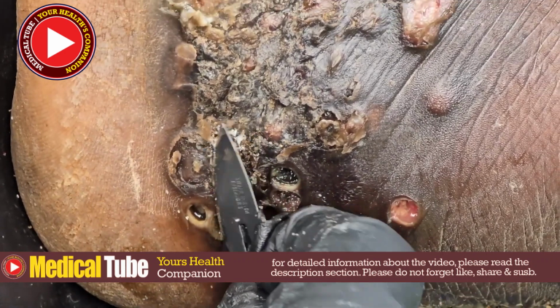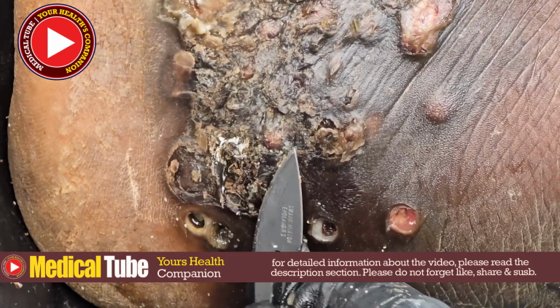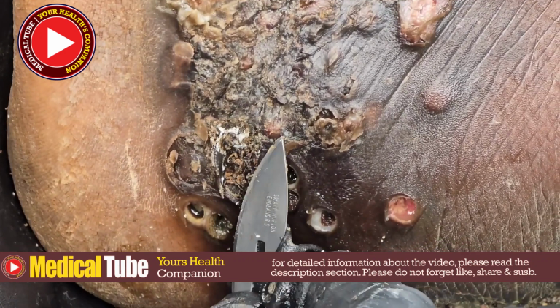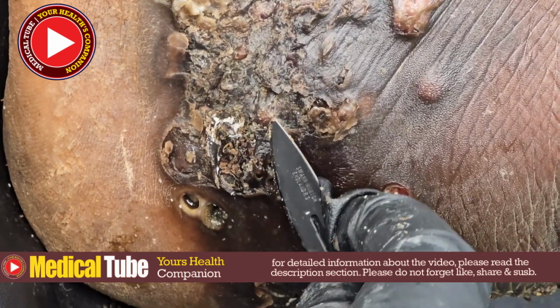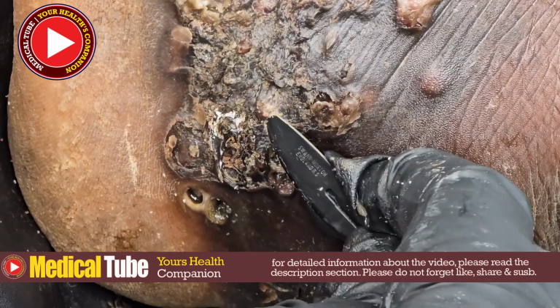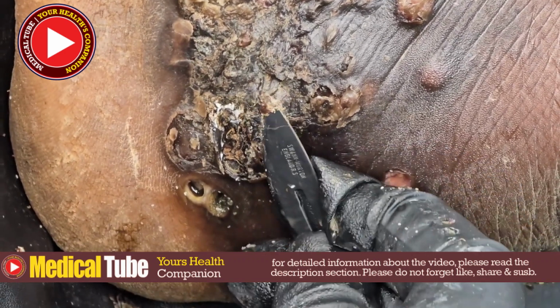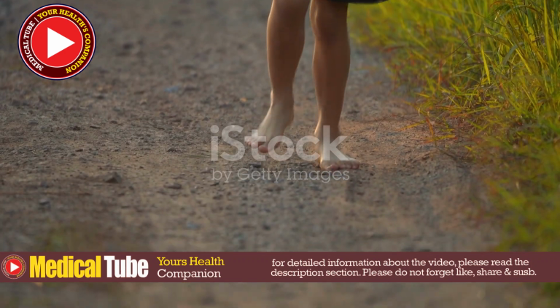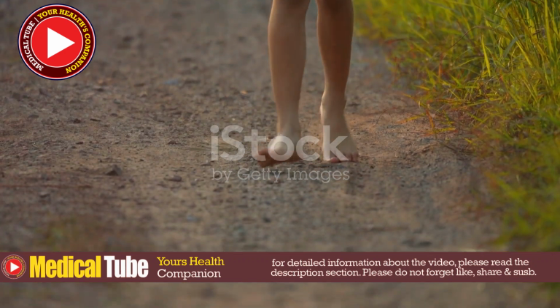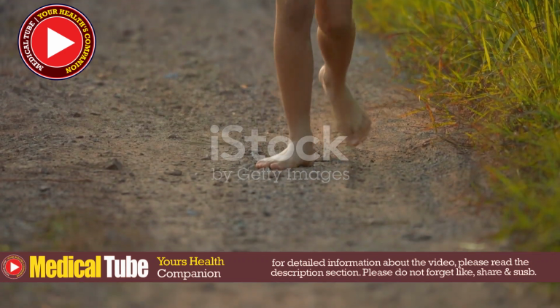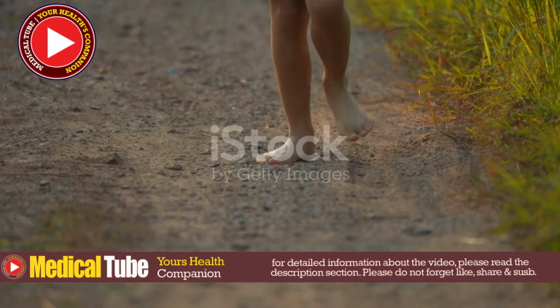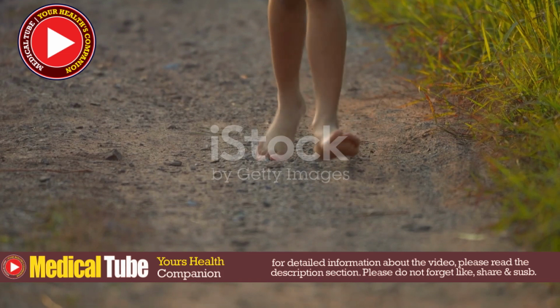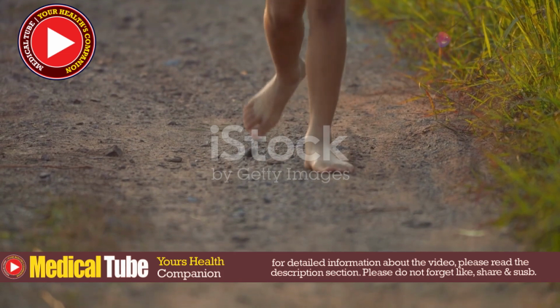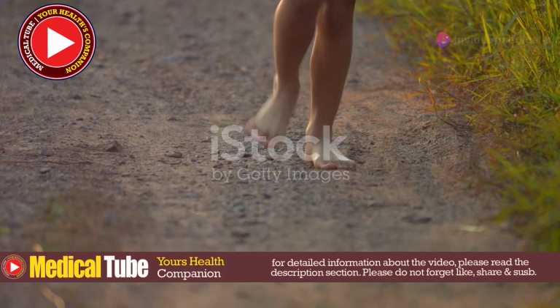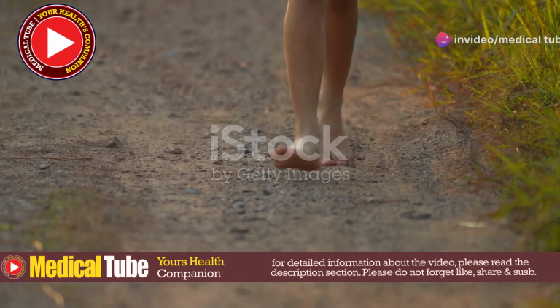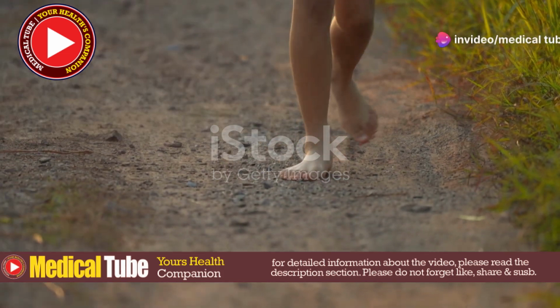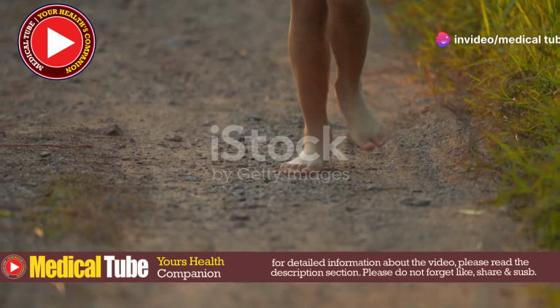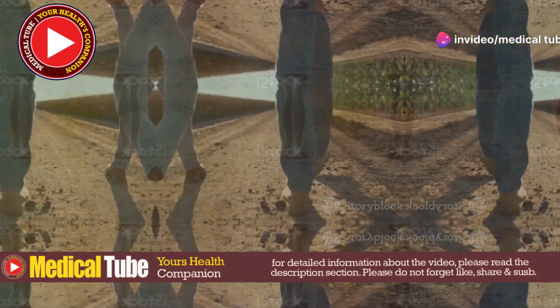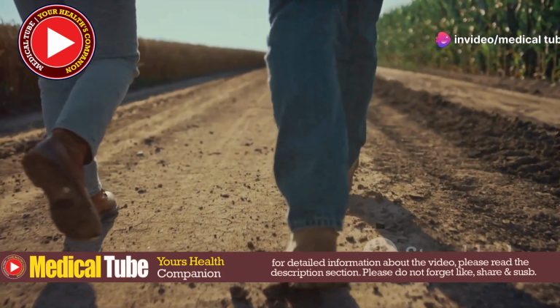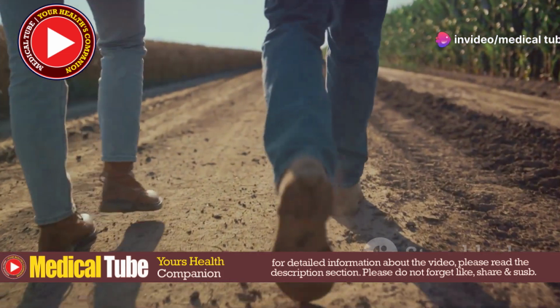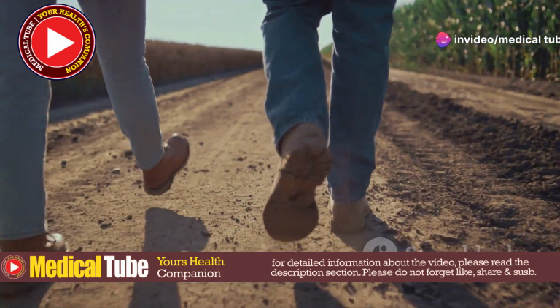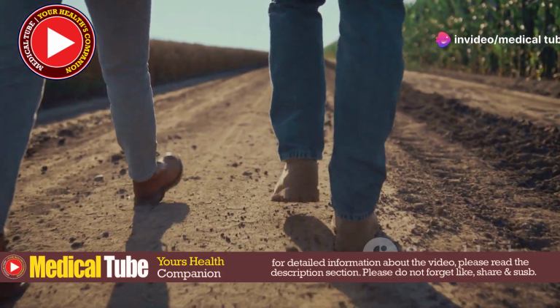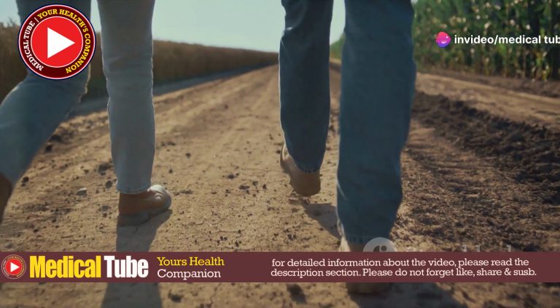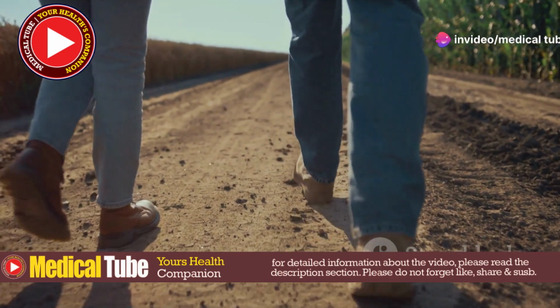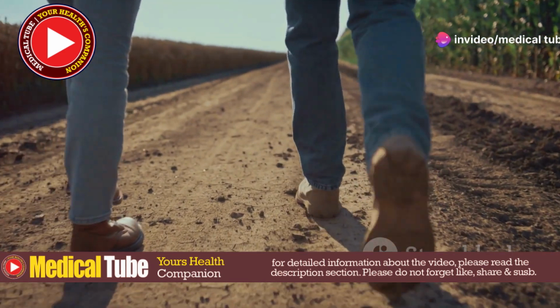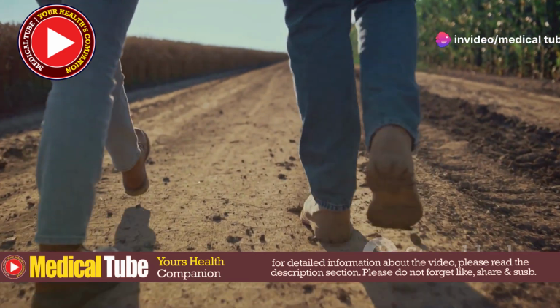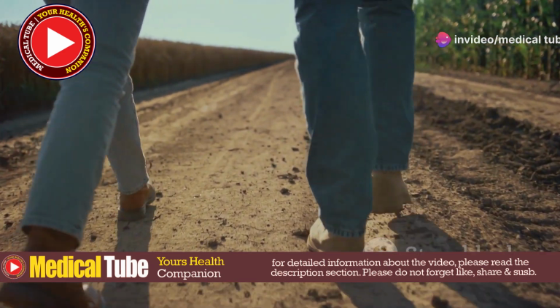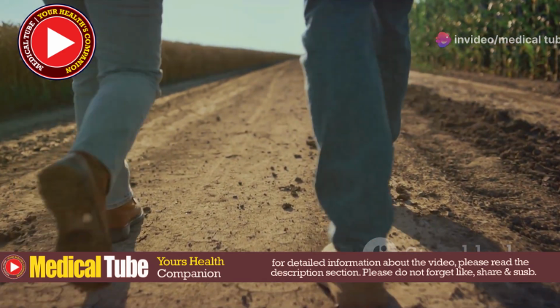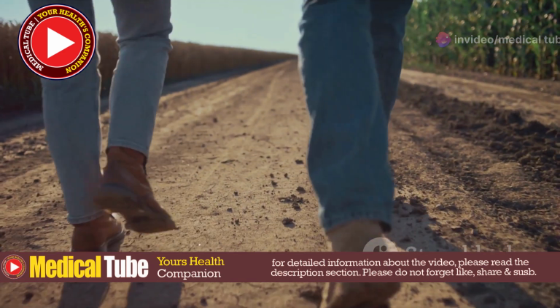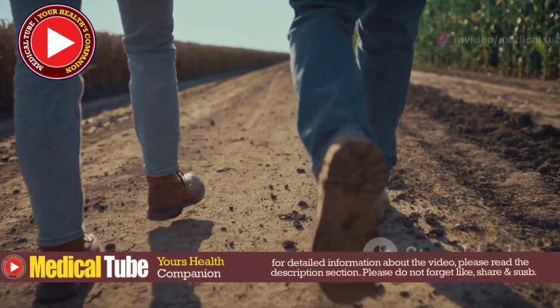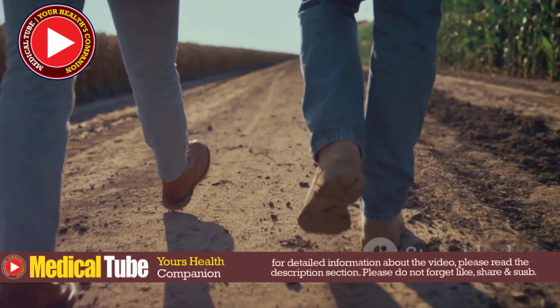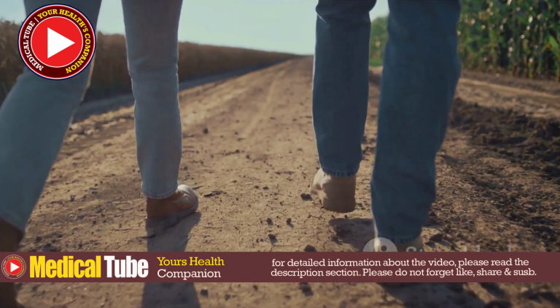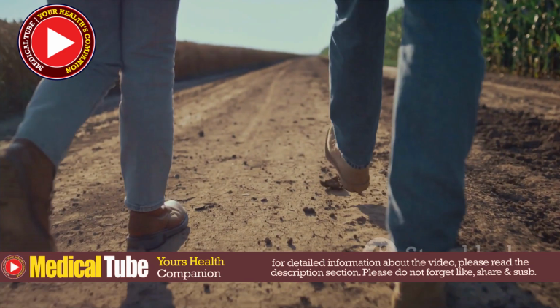Lack of Footwear: Walking barefoot in areas infested with jiggers significantly increases the risk of infestation. Without proper footwear, individuals are more susceptible to these parasites burrowing into their skin, leading to severe discomfort and health issues.